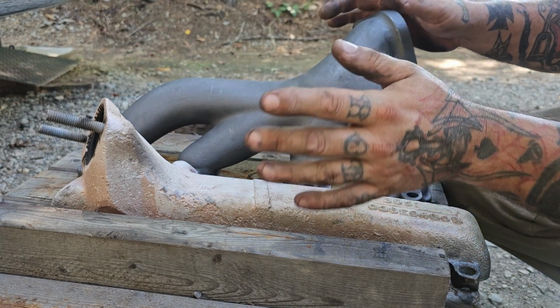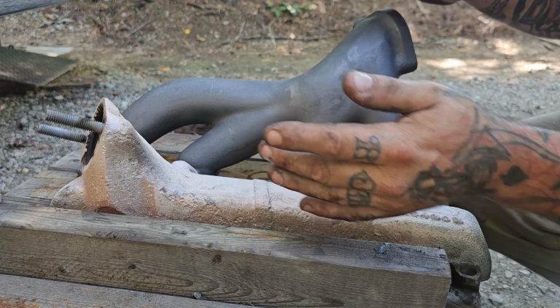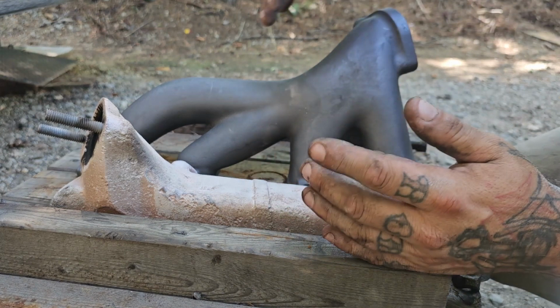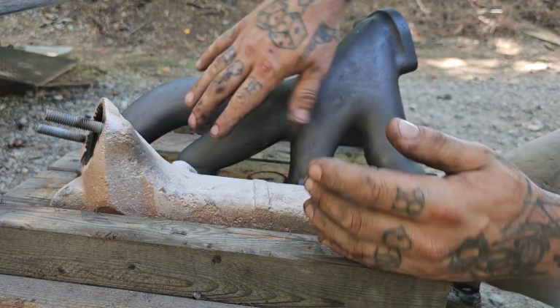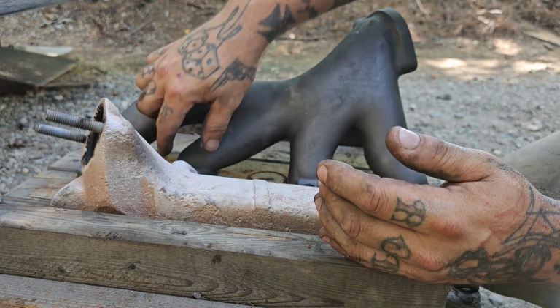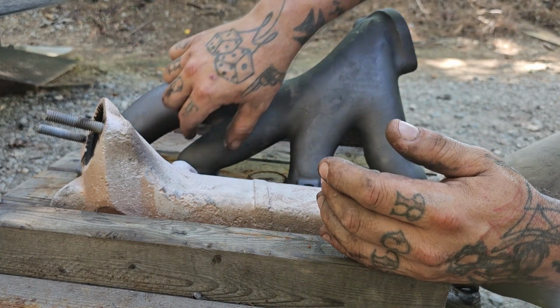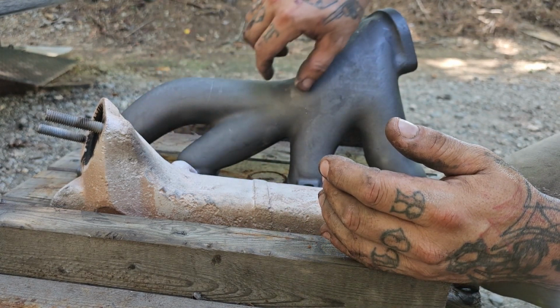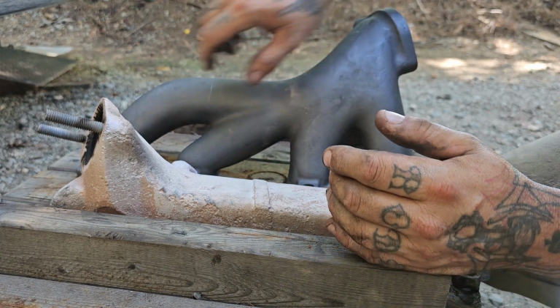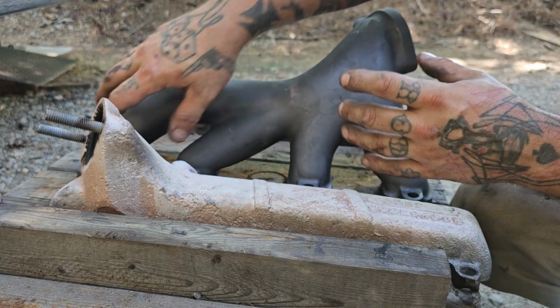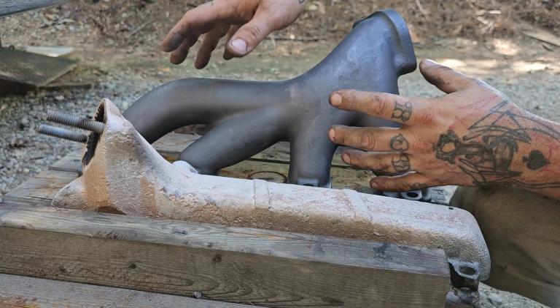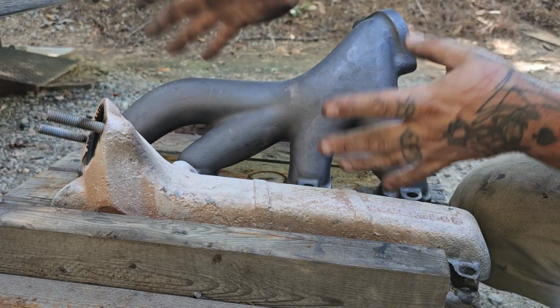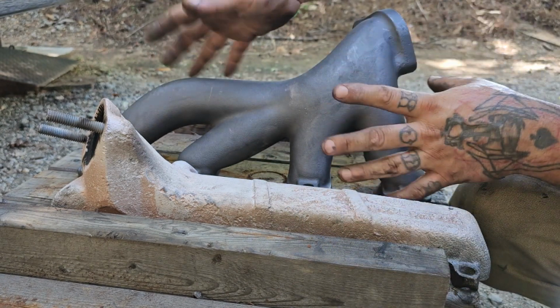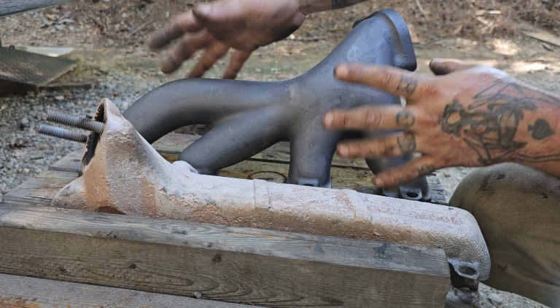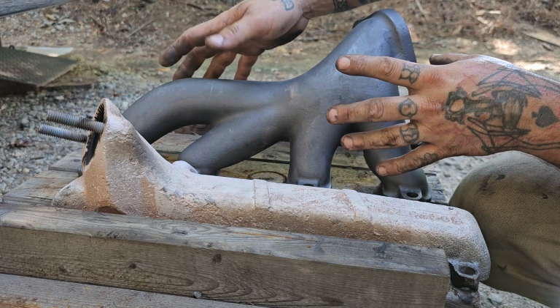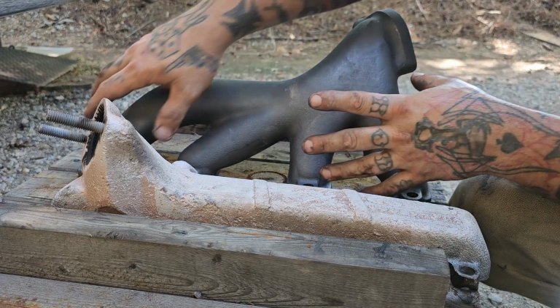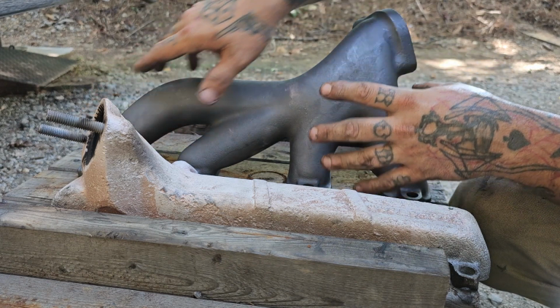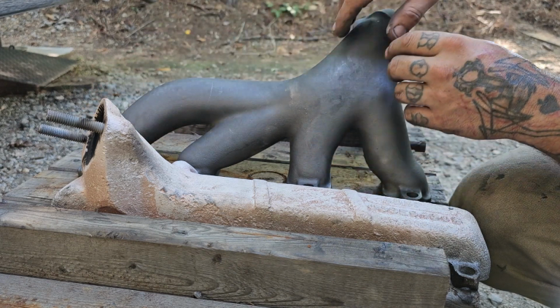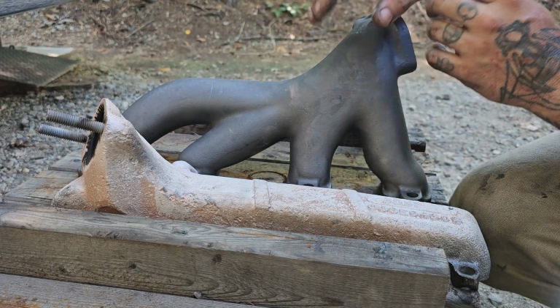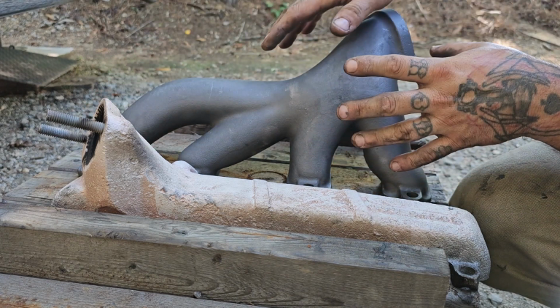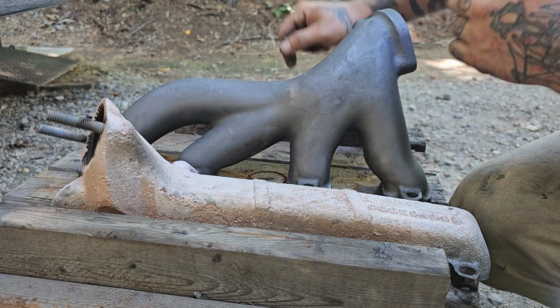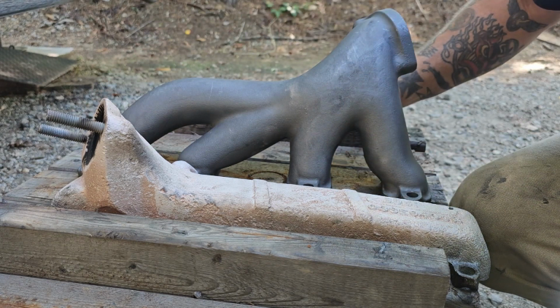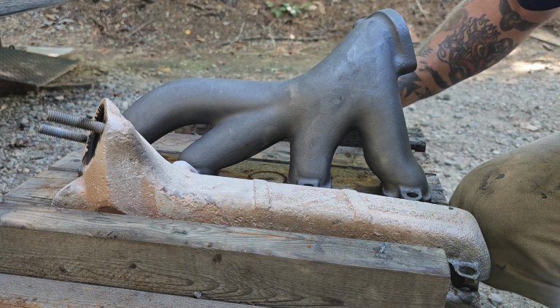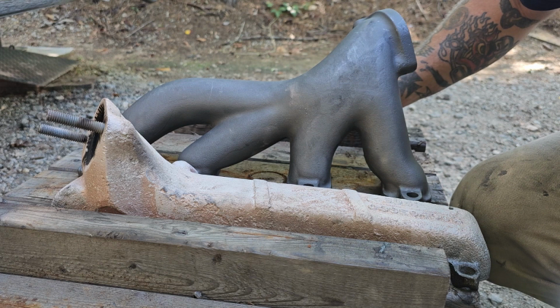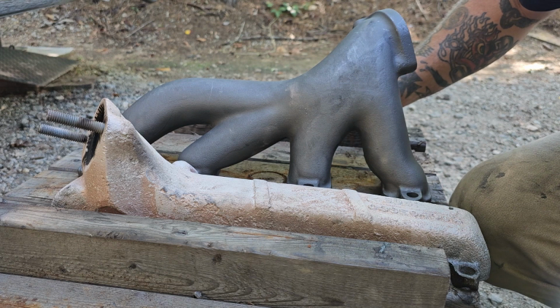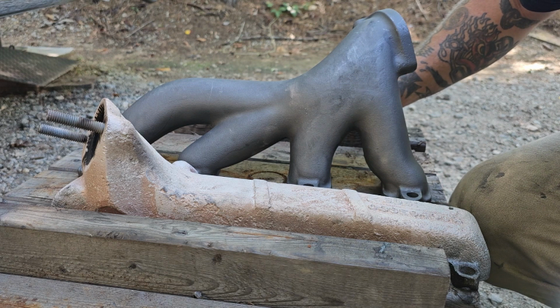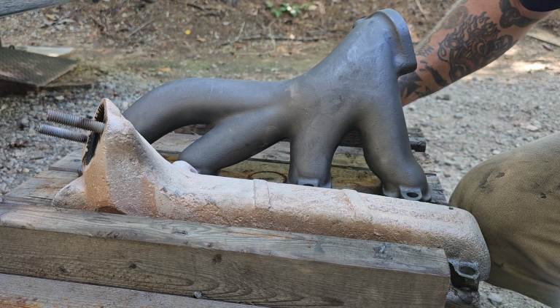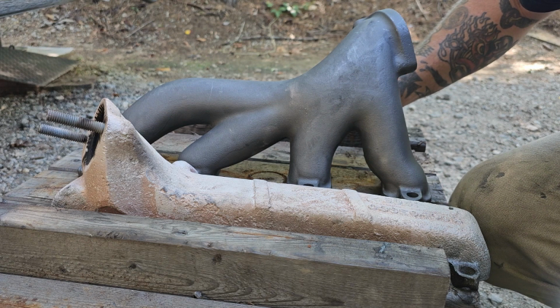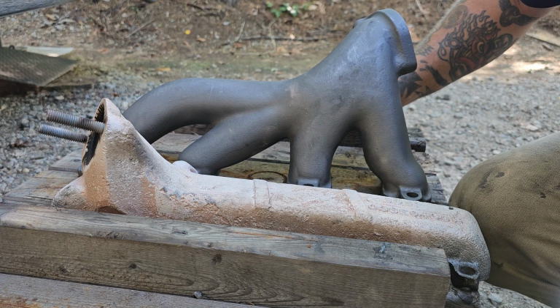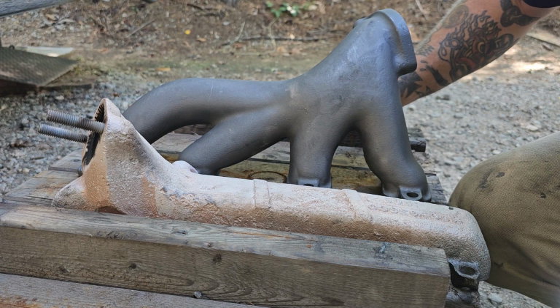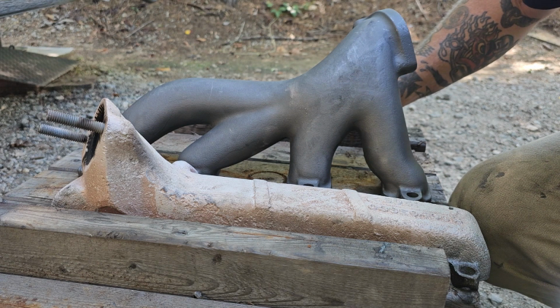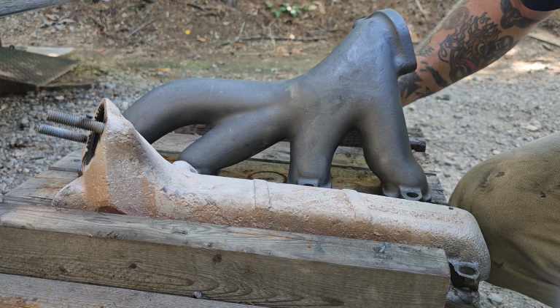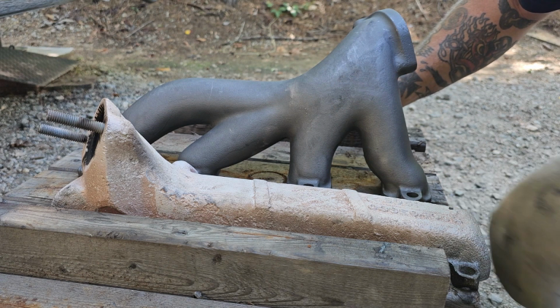You probably won't see much in the way of warping or distortion with this setup. Also, as you can see, the runners come way out more like a factory cast iron header — better flow, better looking. Let's go ahead and see if this one fits on the passenger side, and then we'll move over to the driver's side.